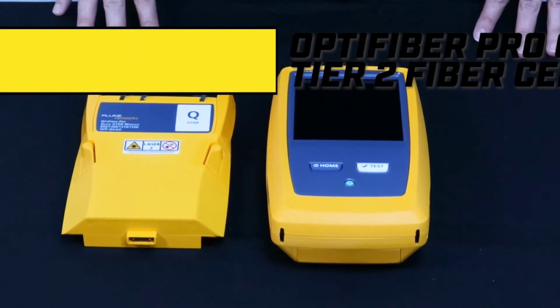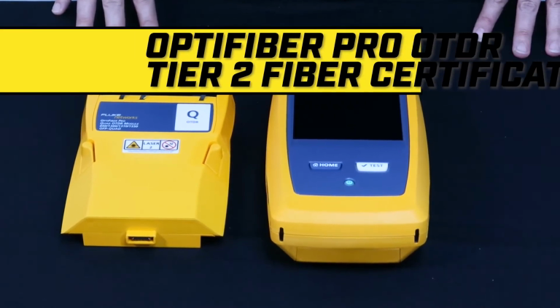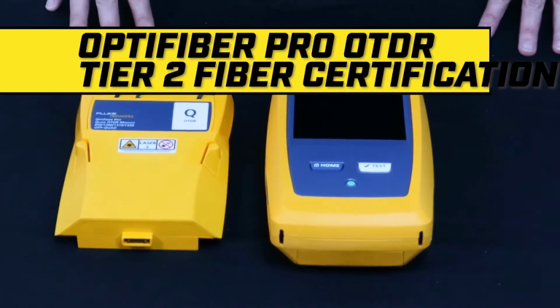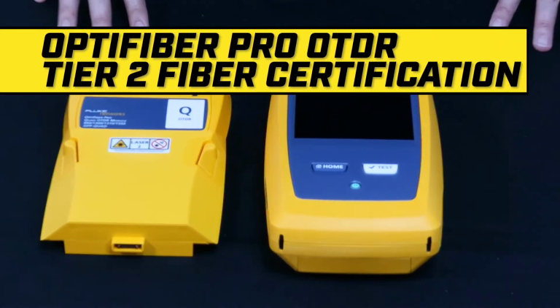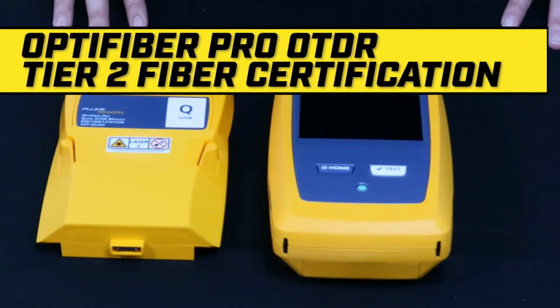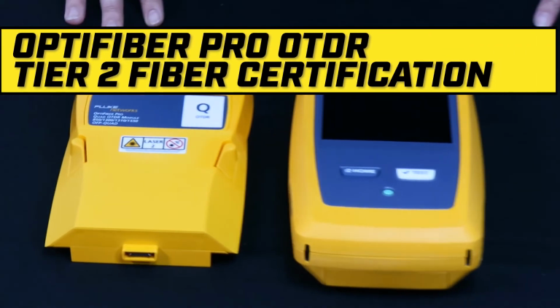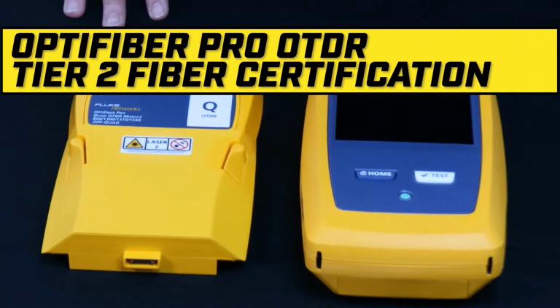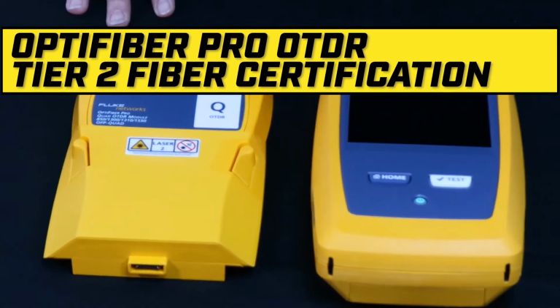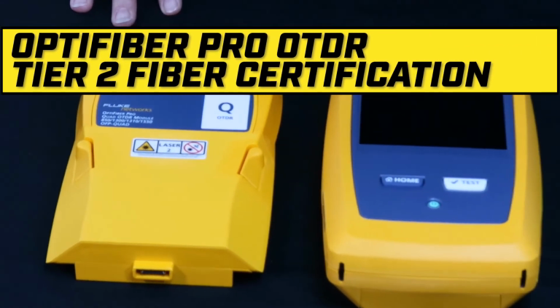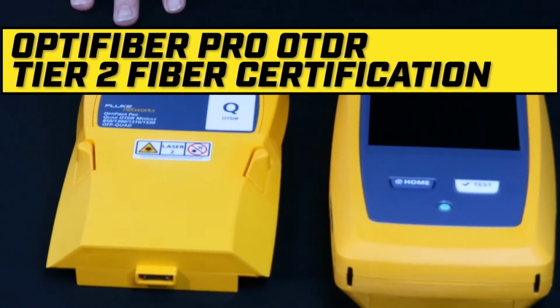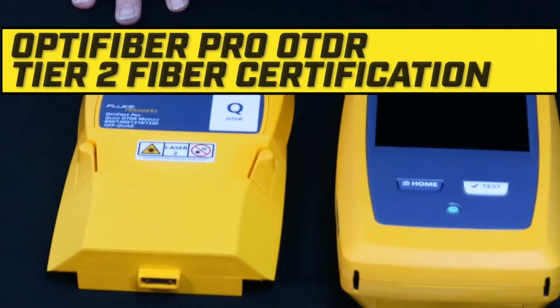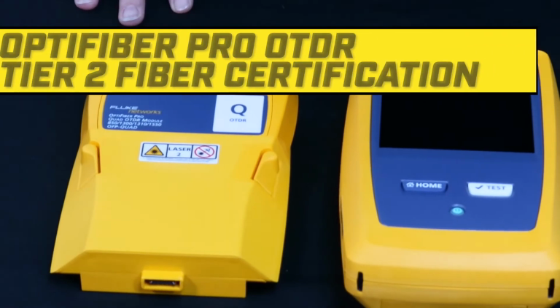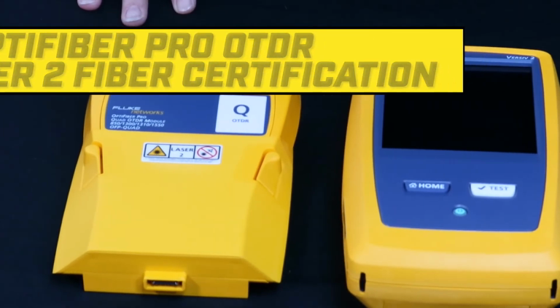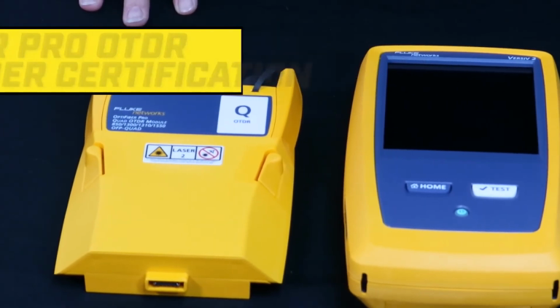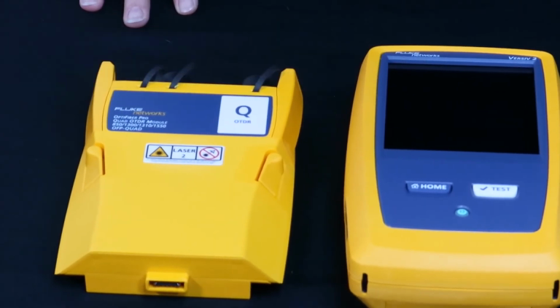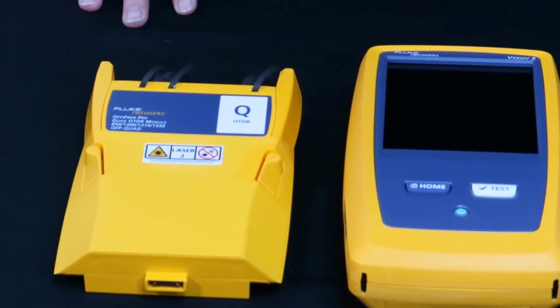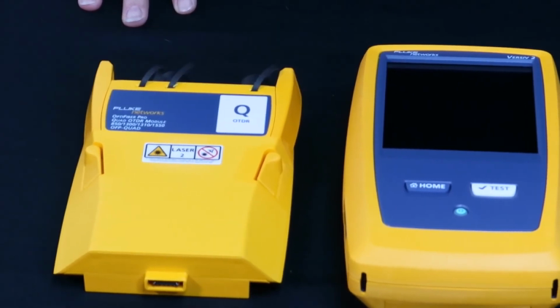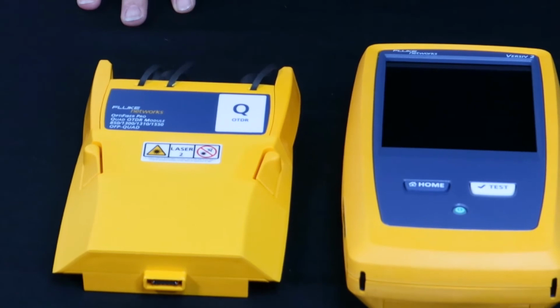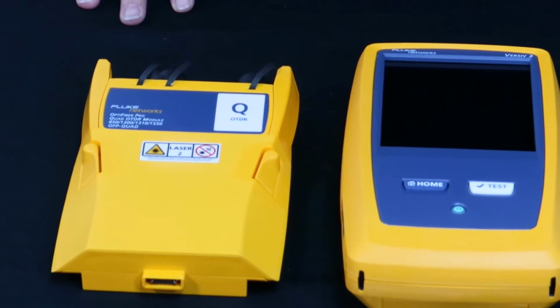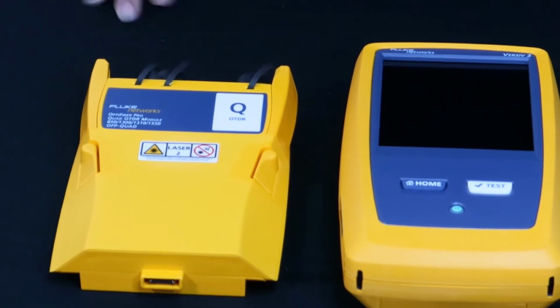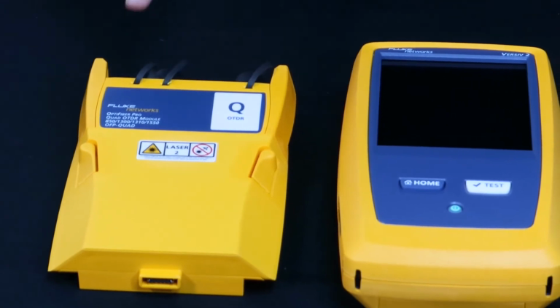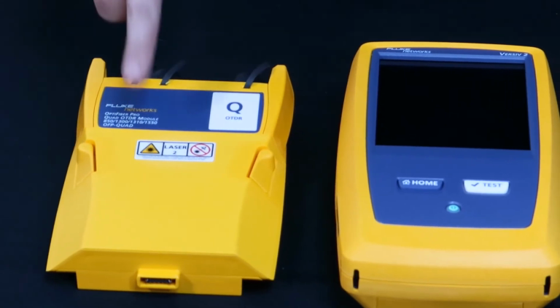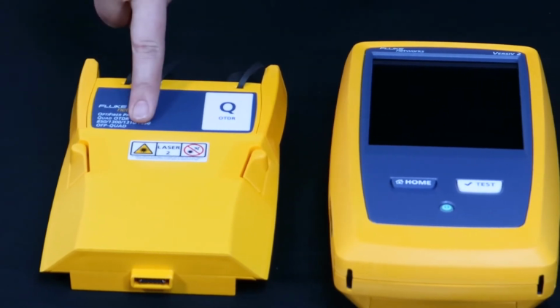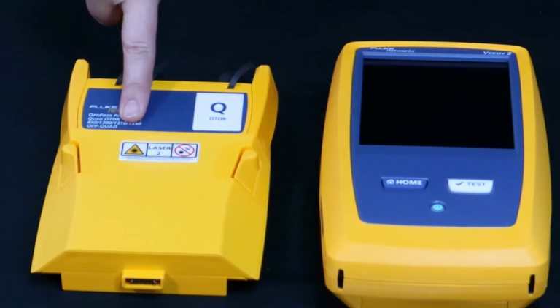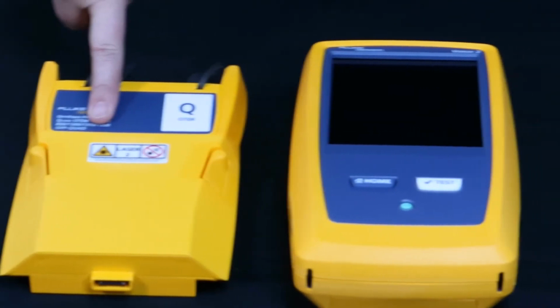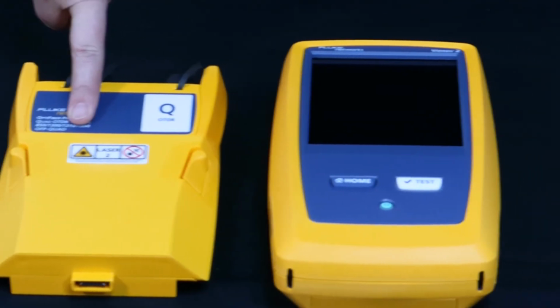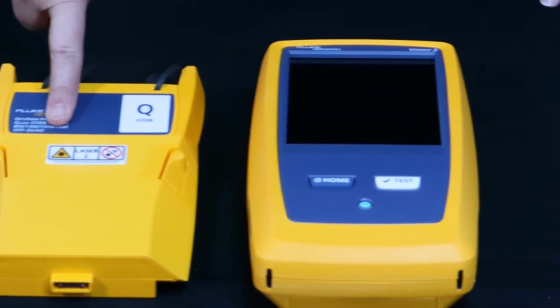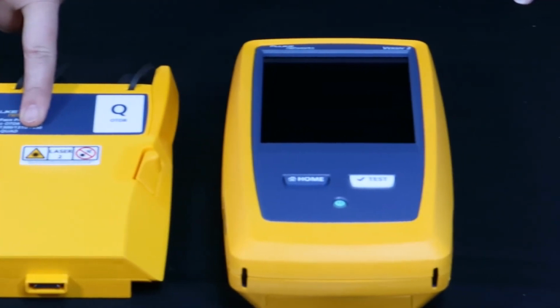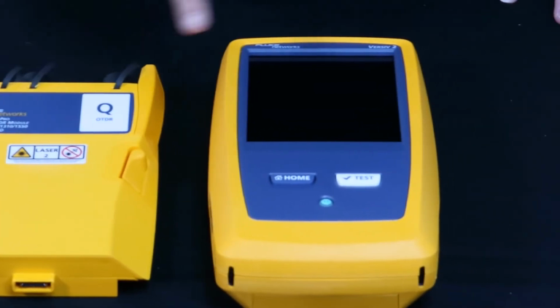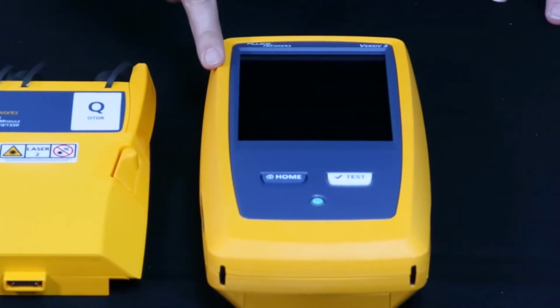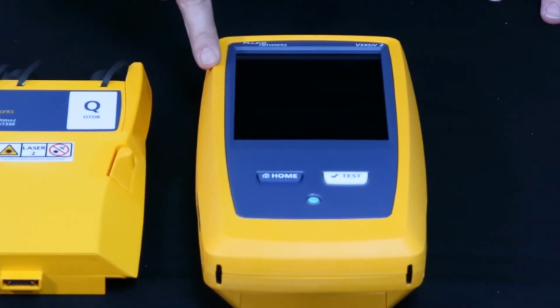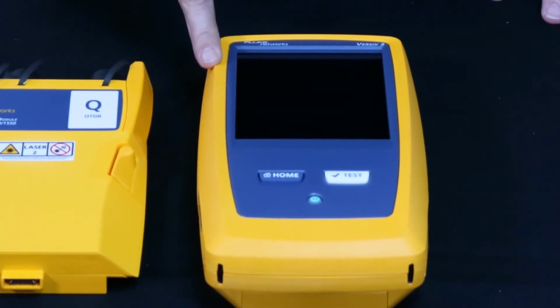If you are using the OptiFiber Pro OTDR for your Tier 2 fiber certification, you will plug the OTDR module into the mainframe.